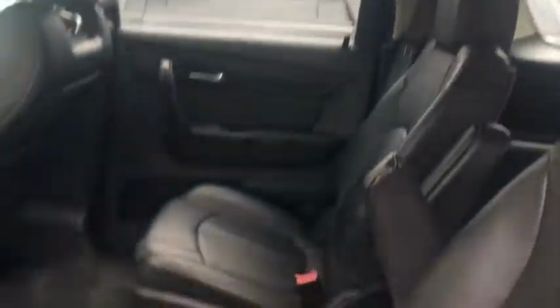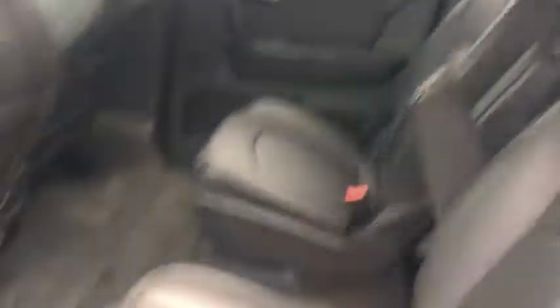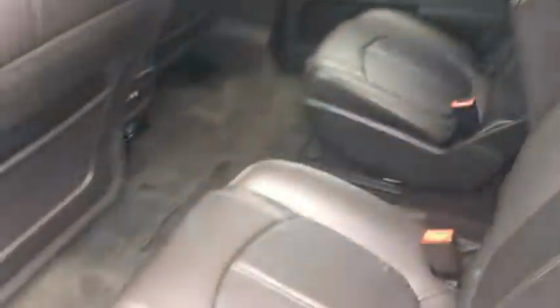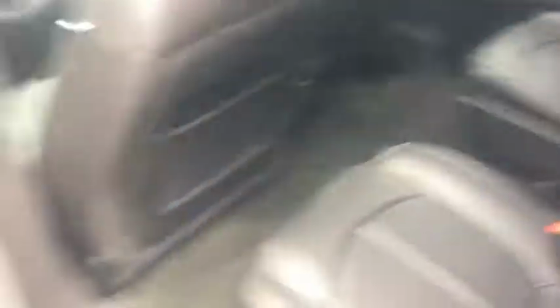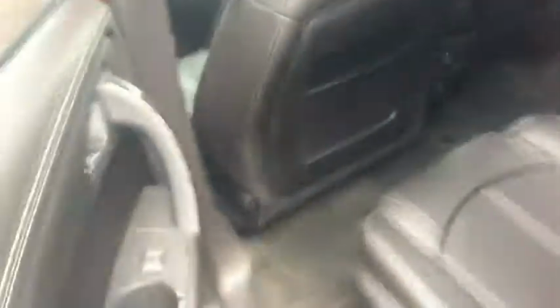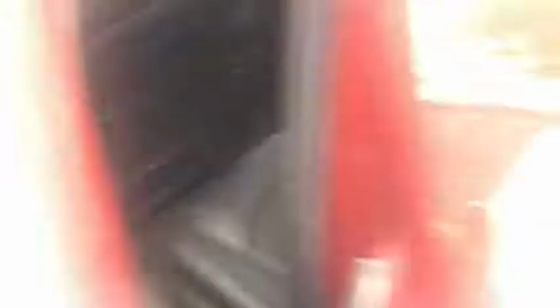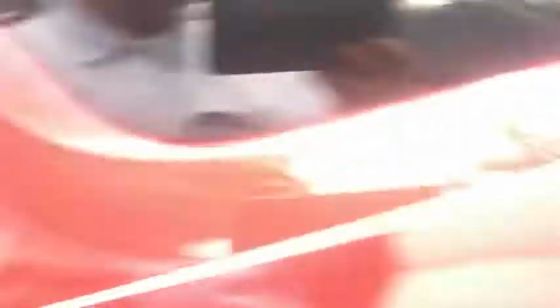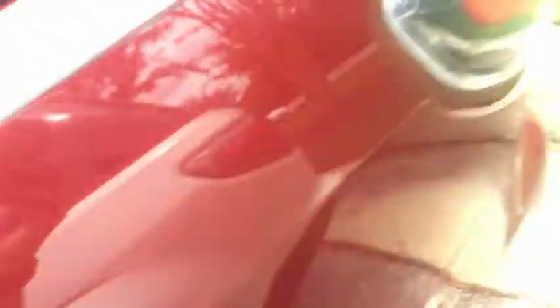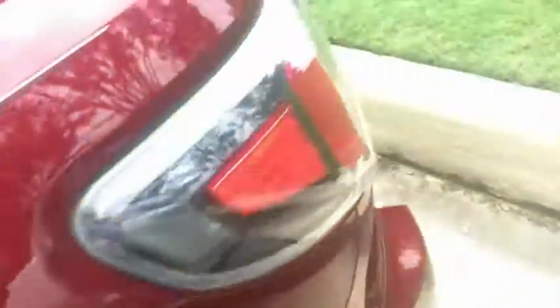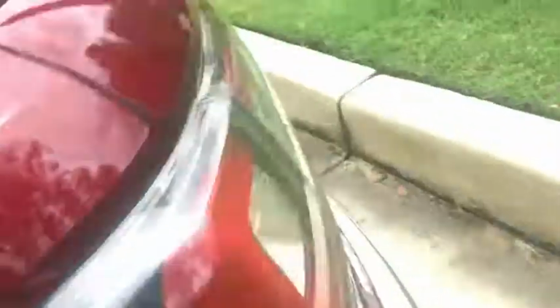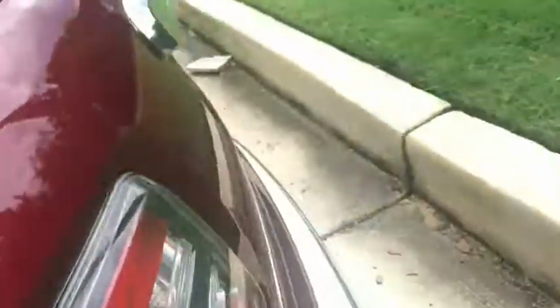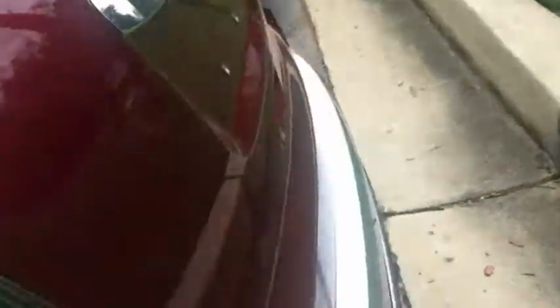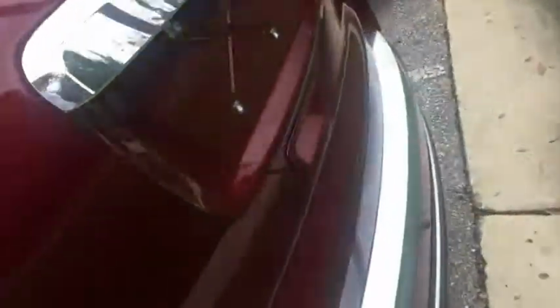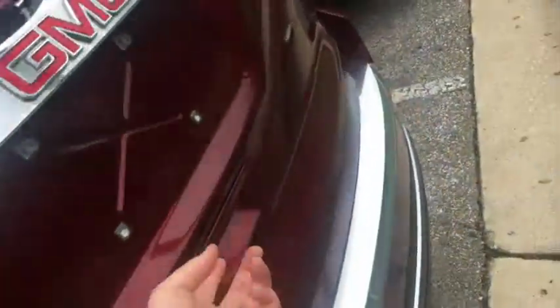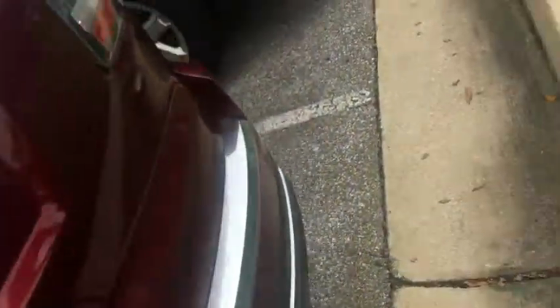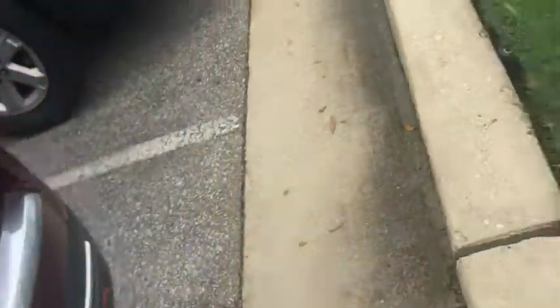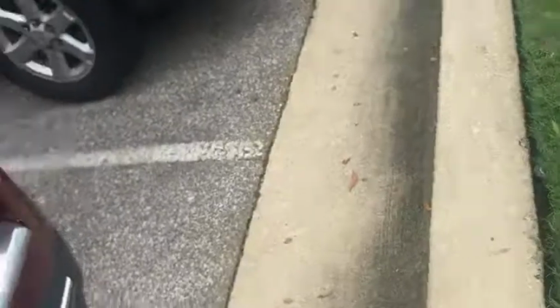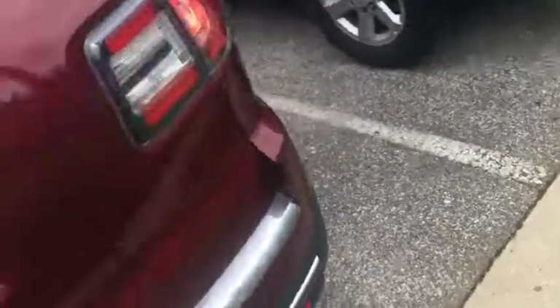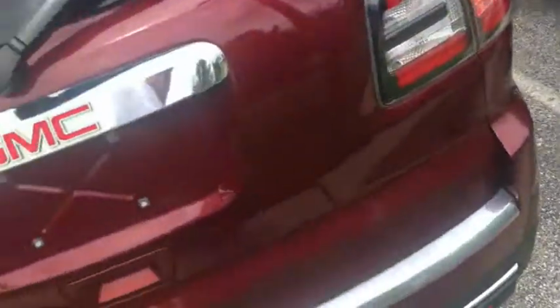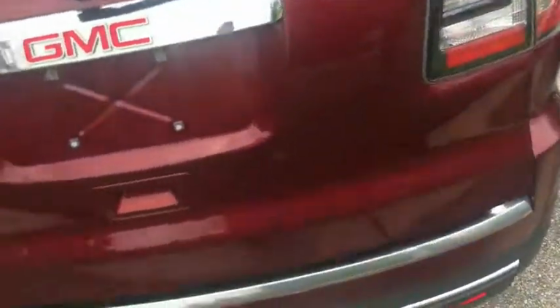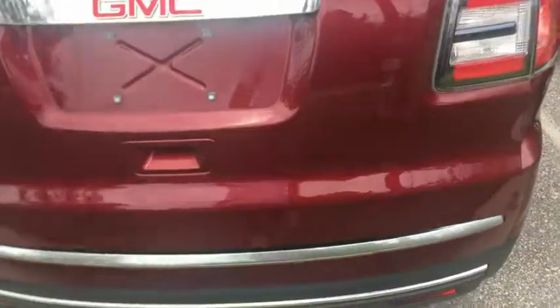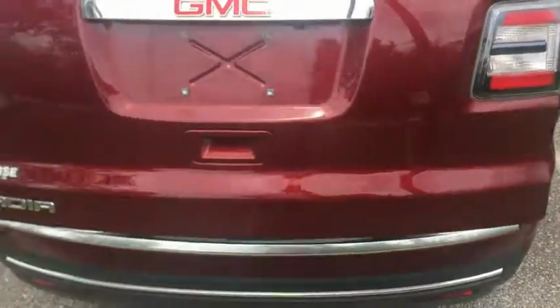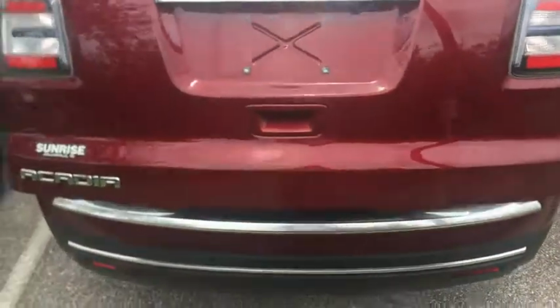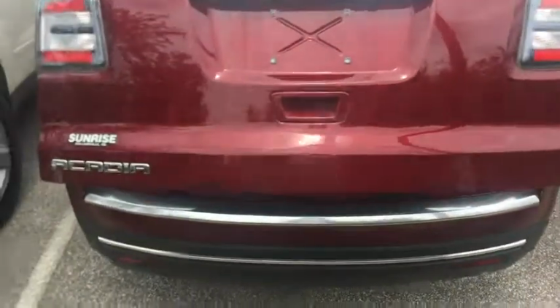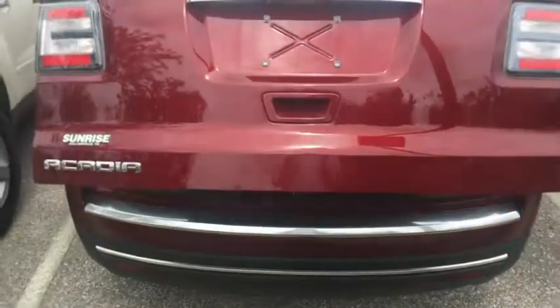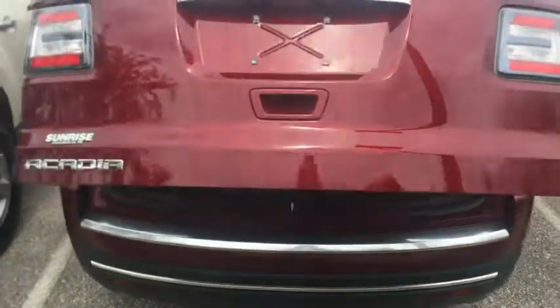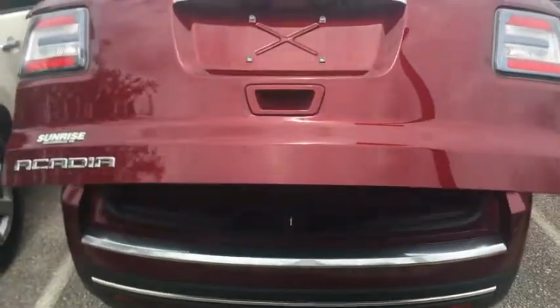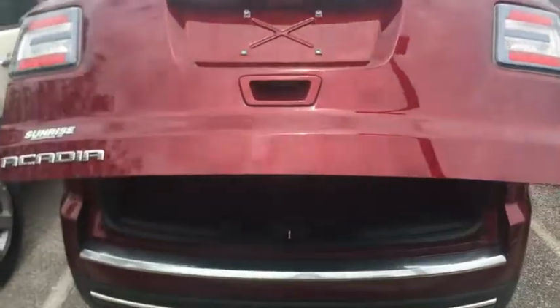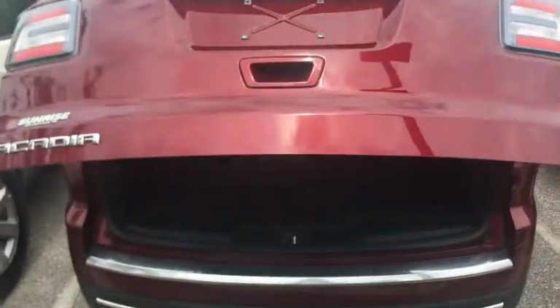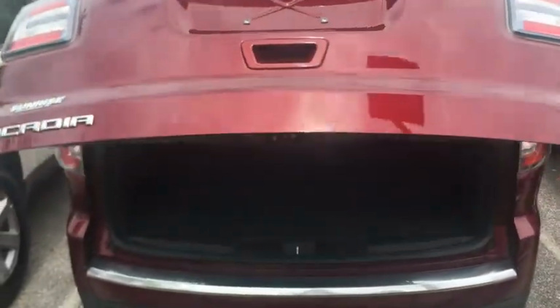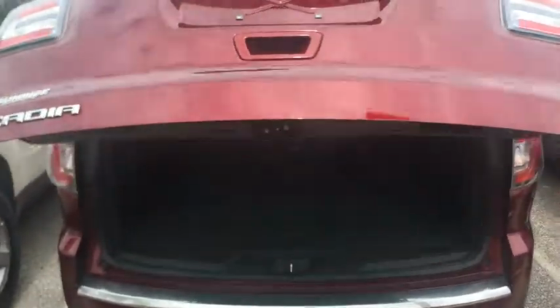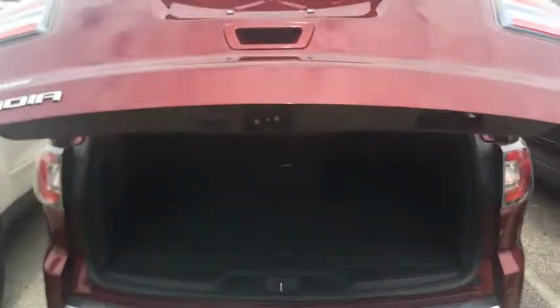Second row captain's chairs, automatic liftgate. You also have rear sensors for your backup camera, so you can hear what you can't see.